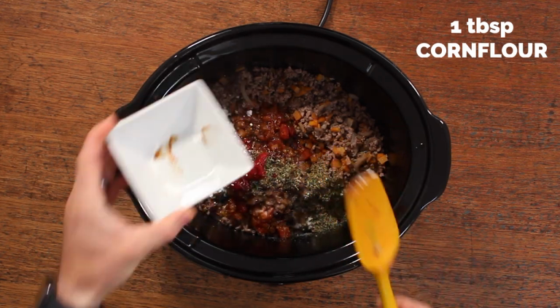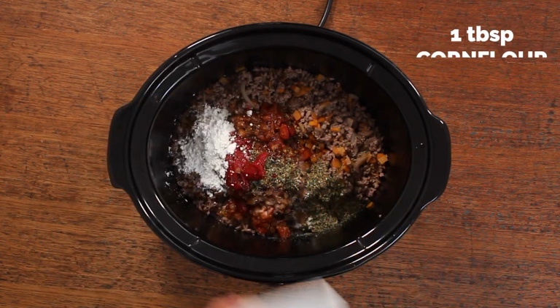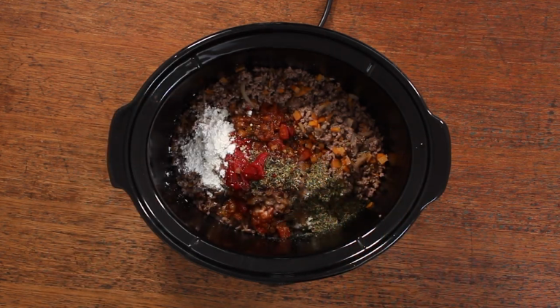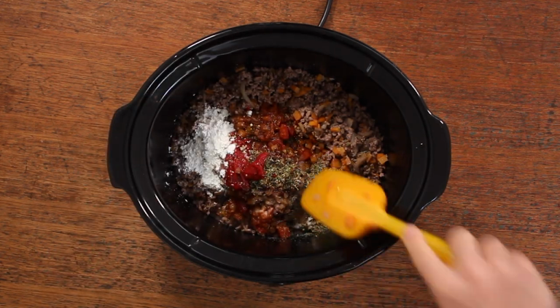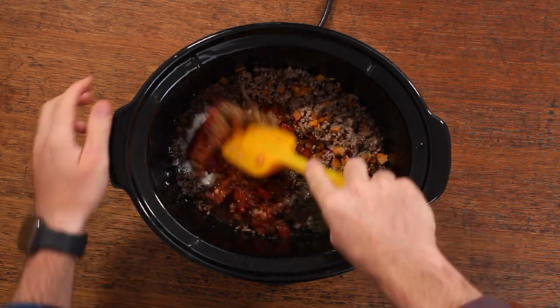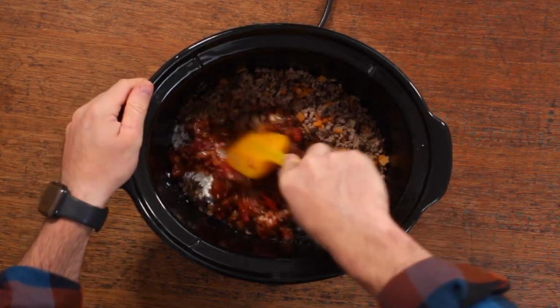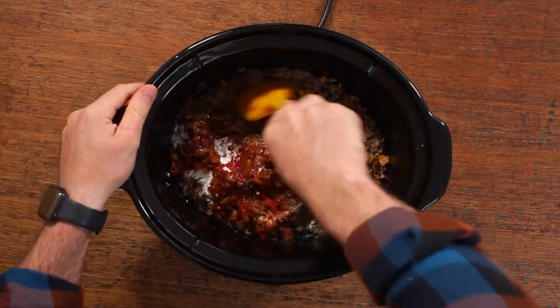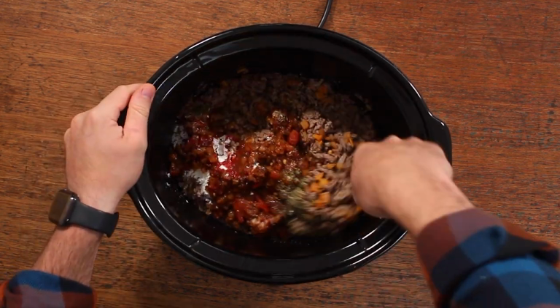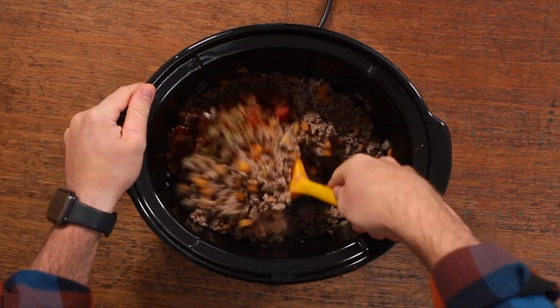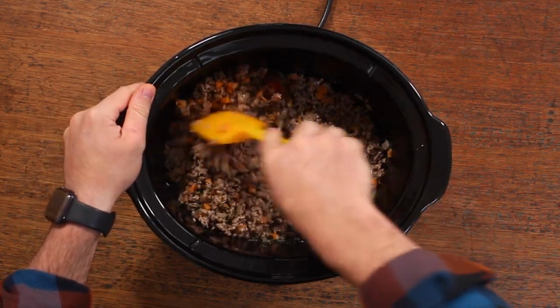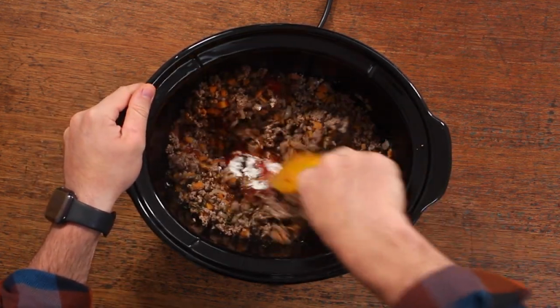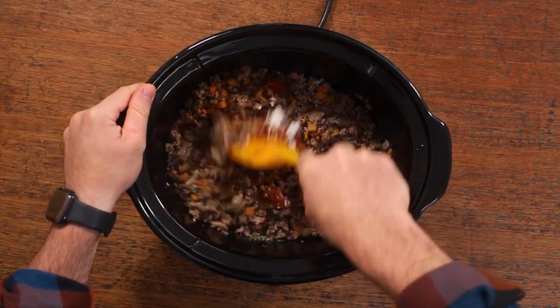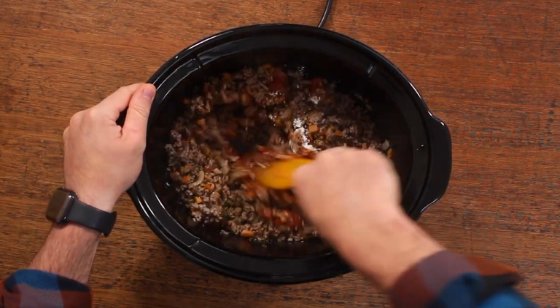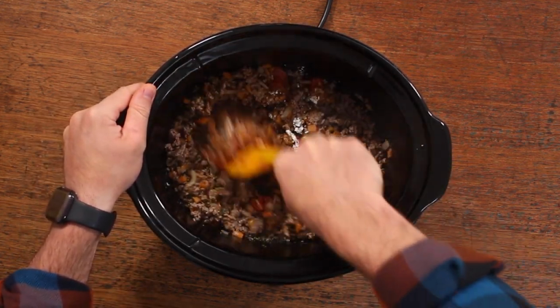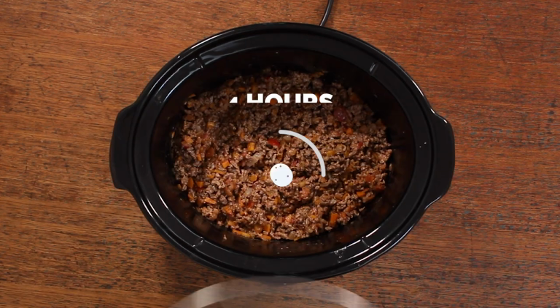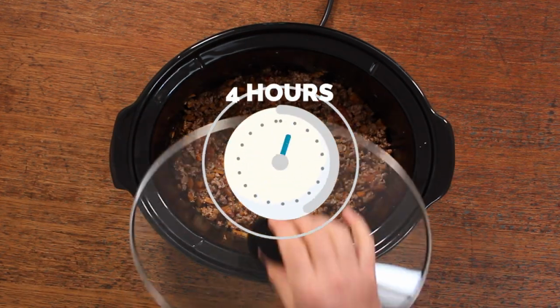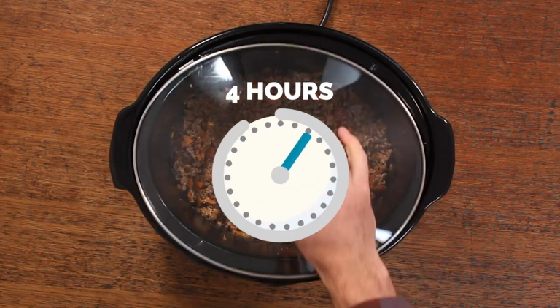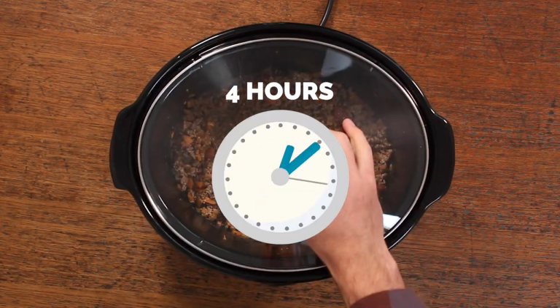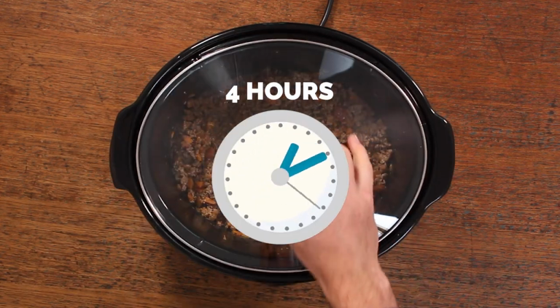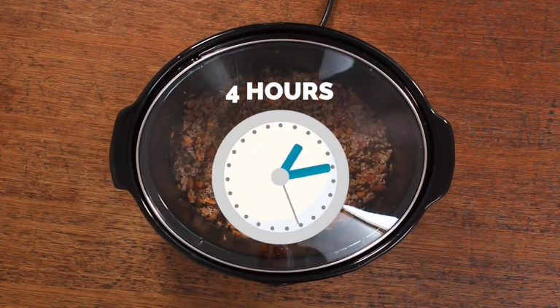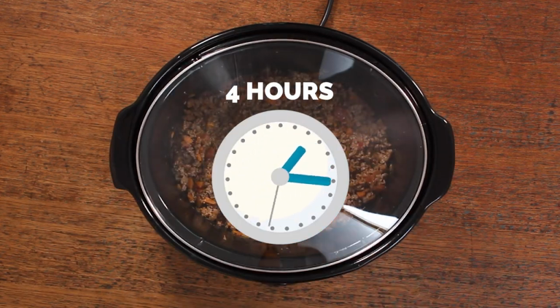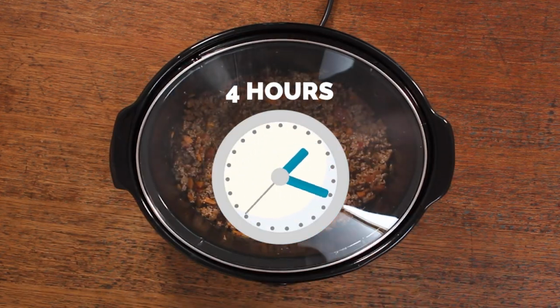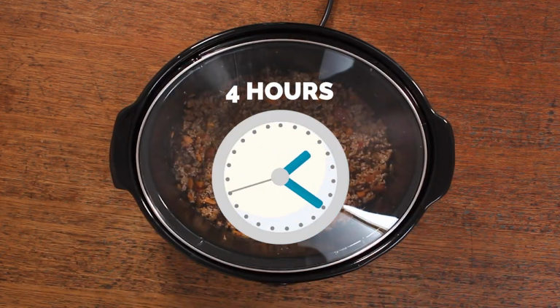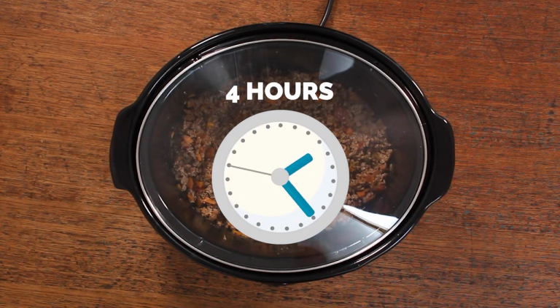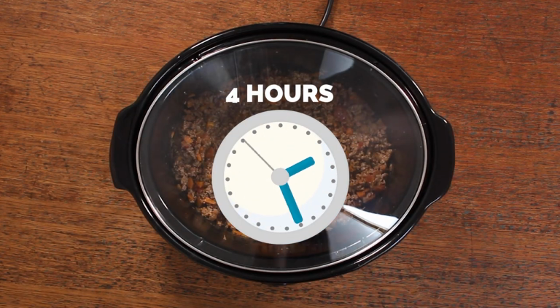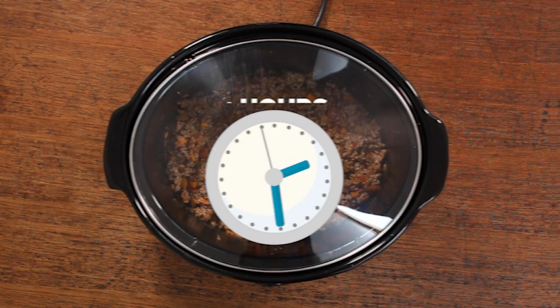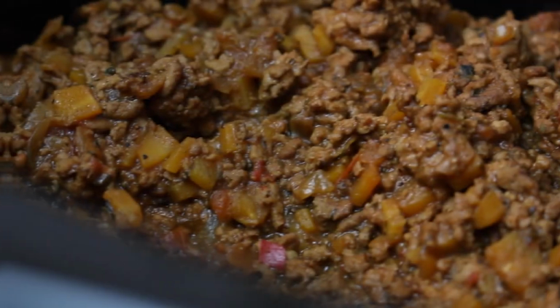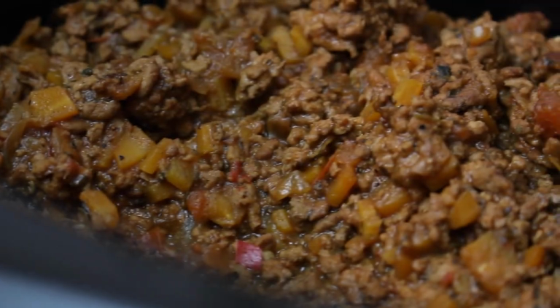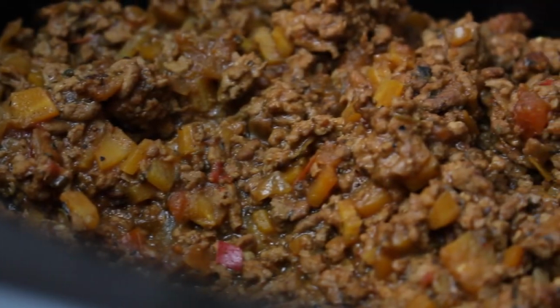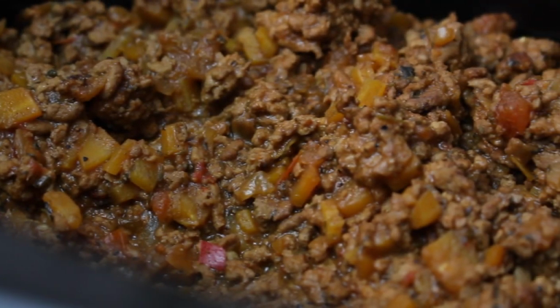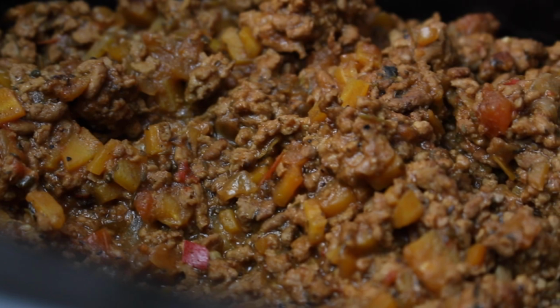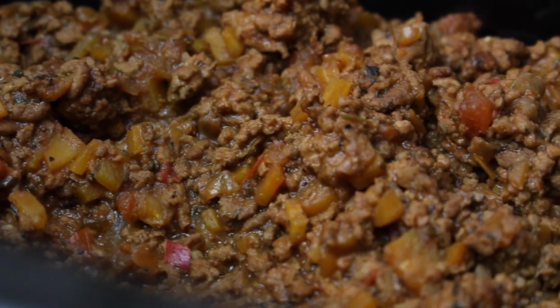That's all the ingredients. All you need to do is mix that through, pop the lid on, and cook it on a medium heat for about four hours, or on a low heat for about six to seven hours.